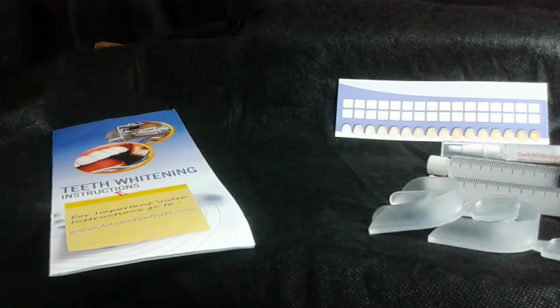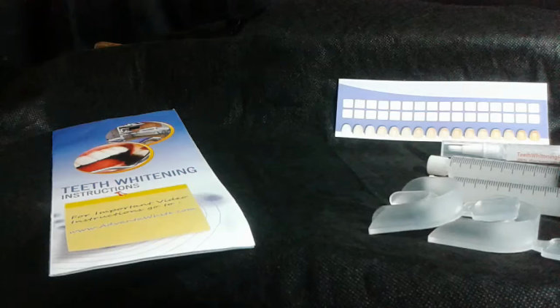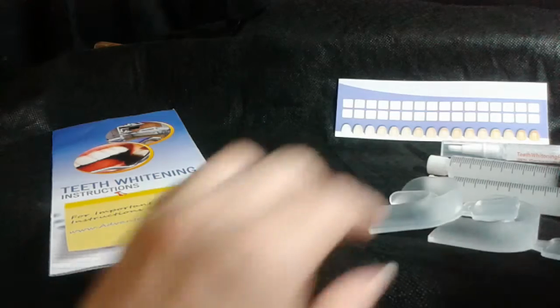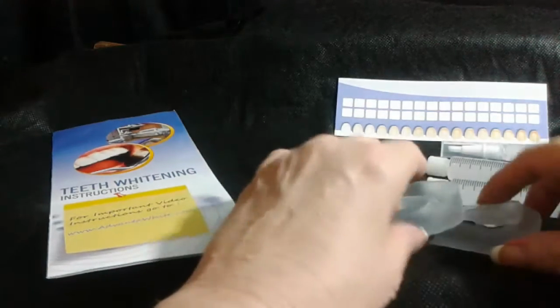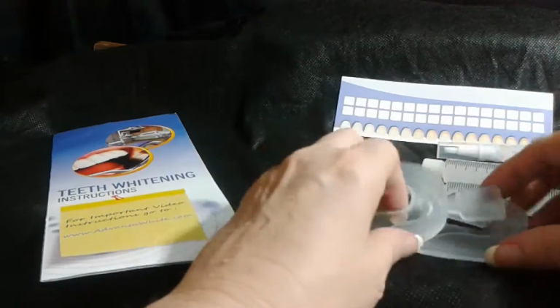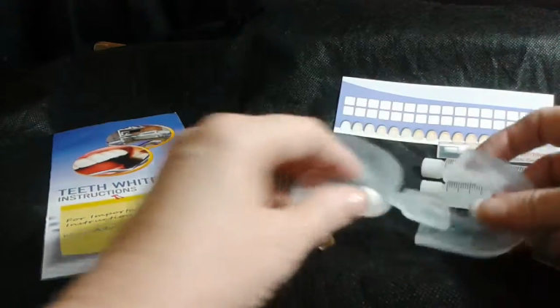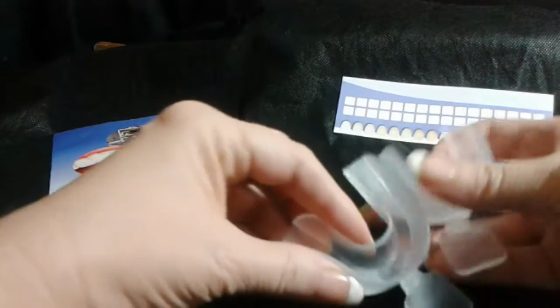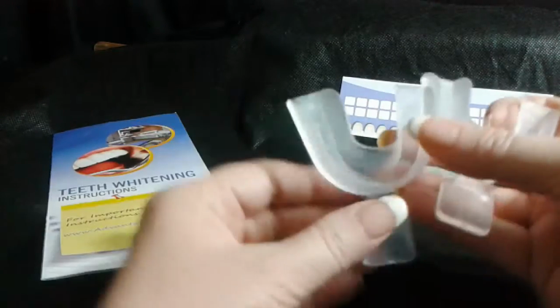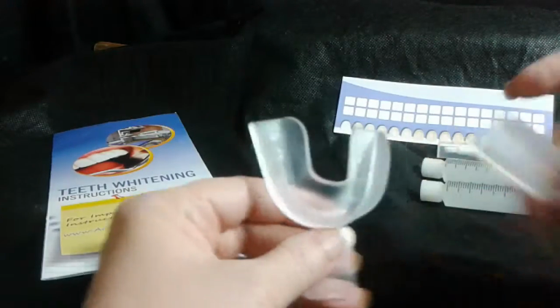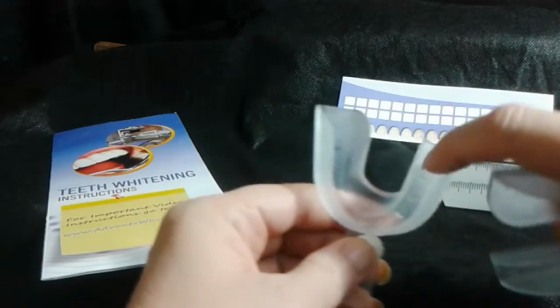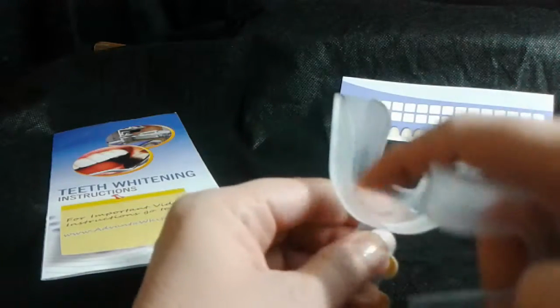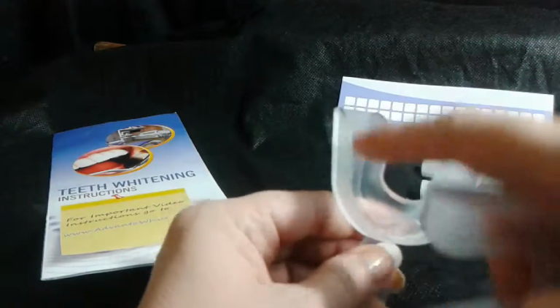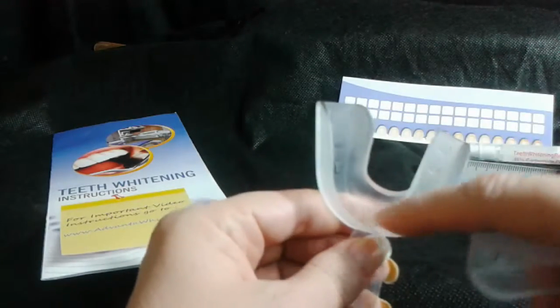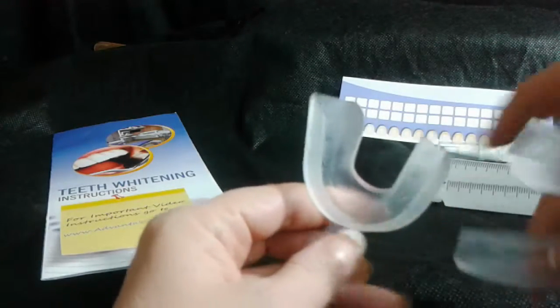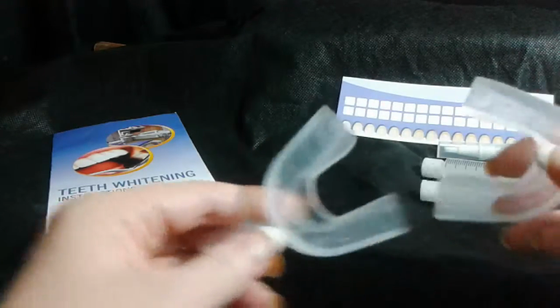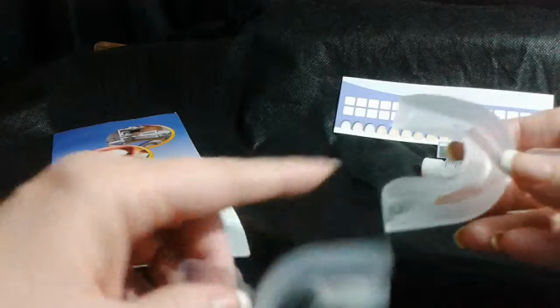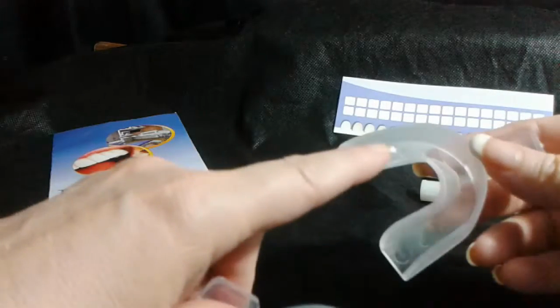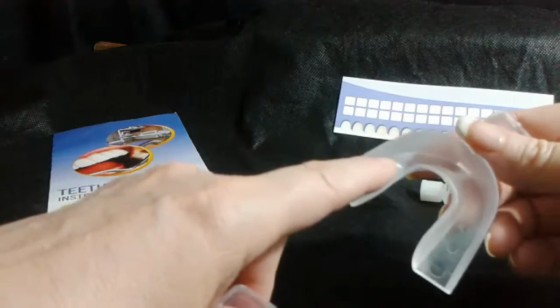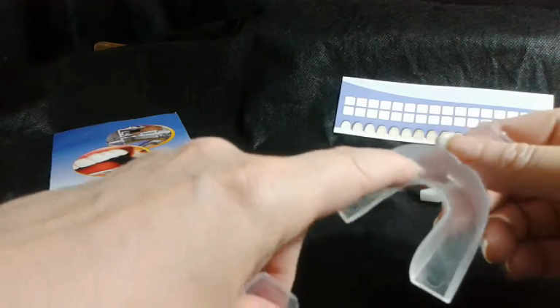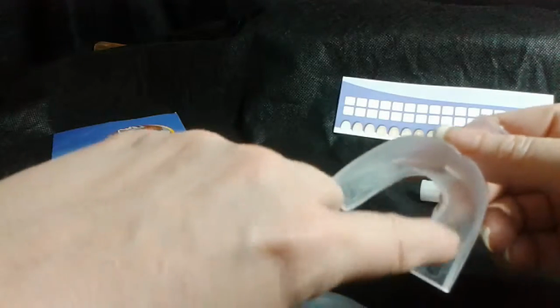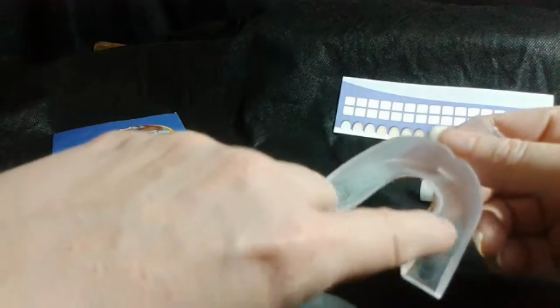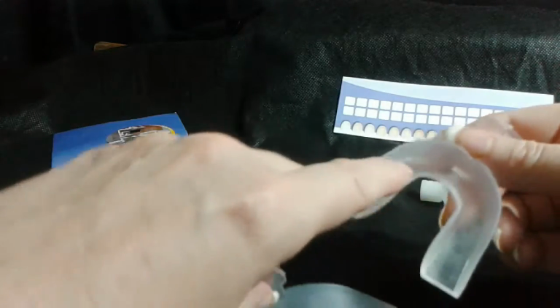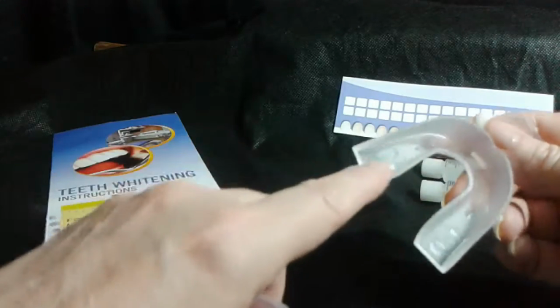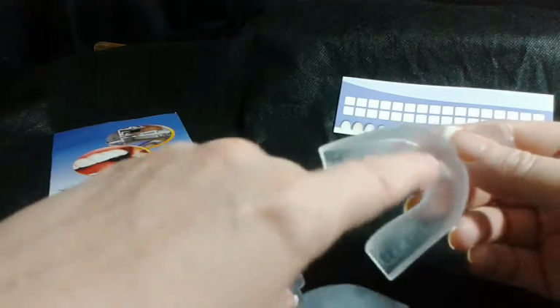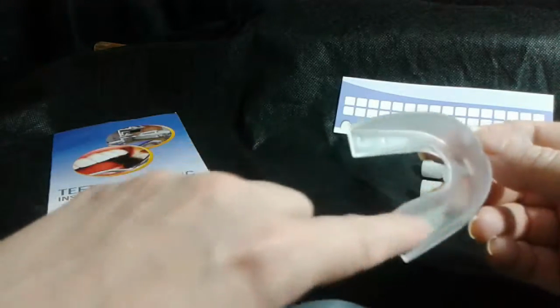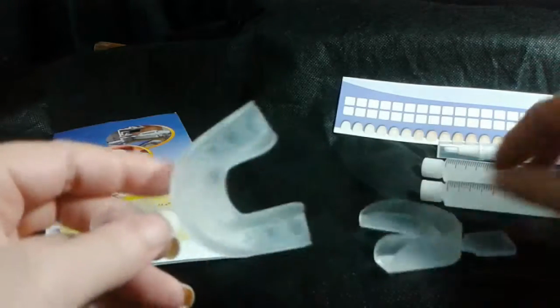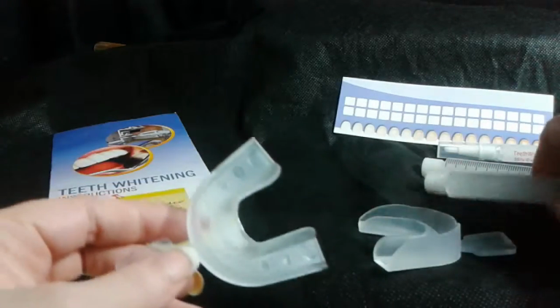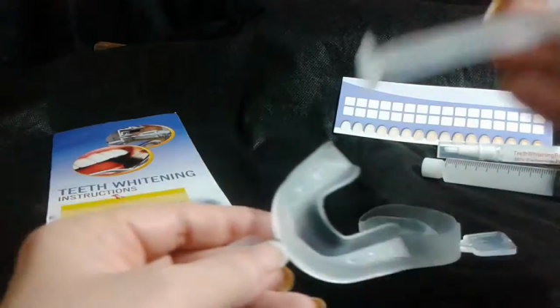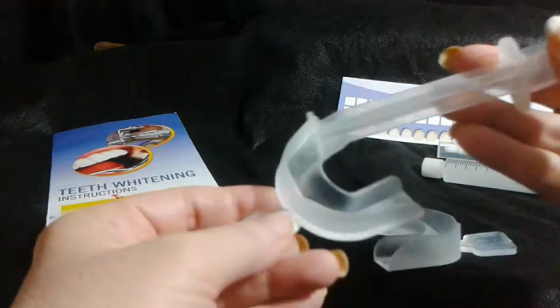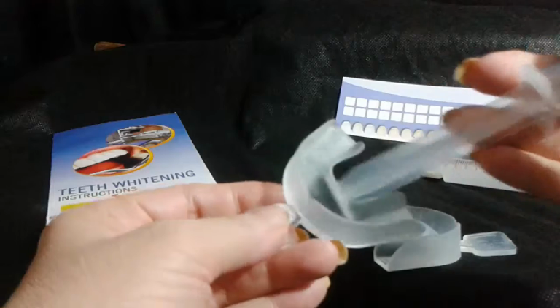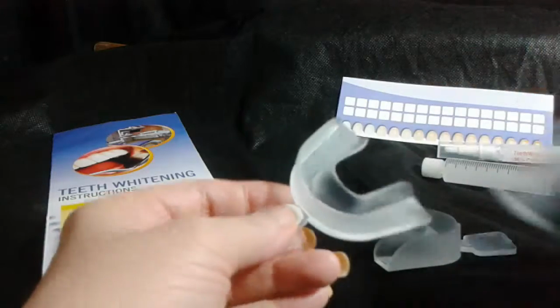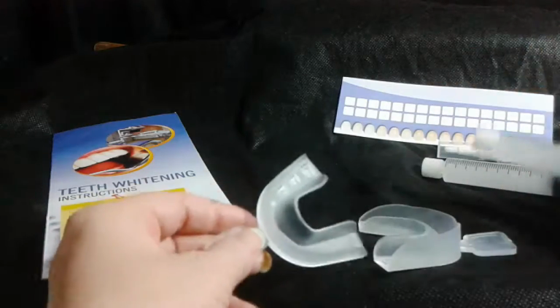You simply have these two trays here. As you can see, there are indentations in here. If you're unfamiliar with whitening your teeth, this is where you're going to fill your gel right inside there.